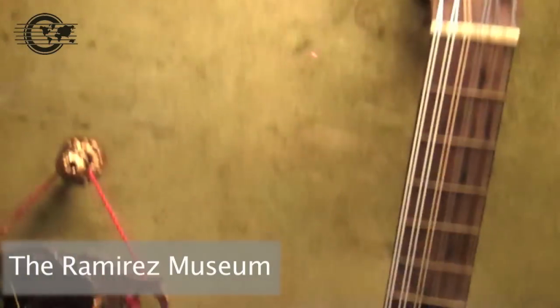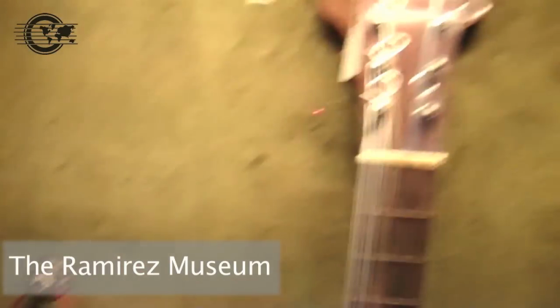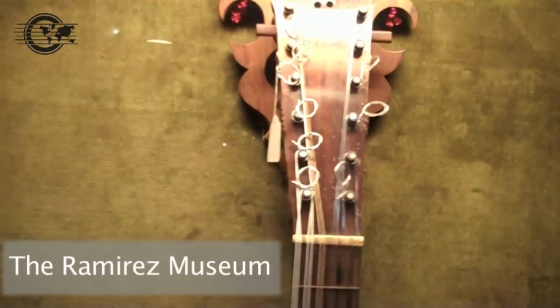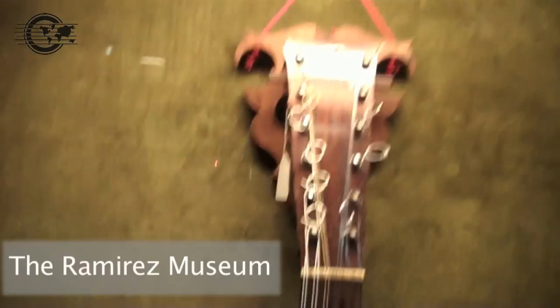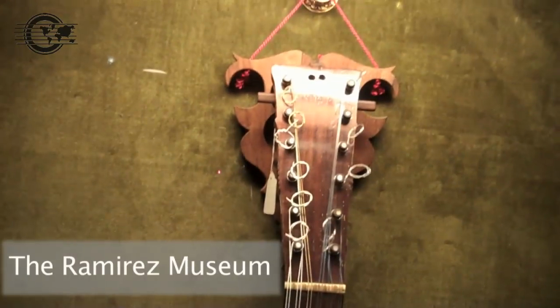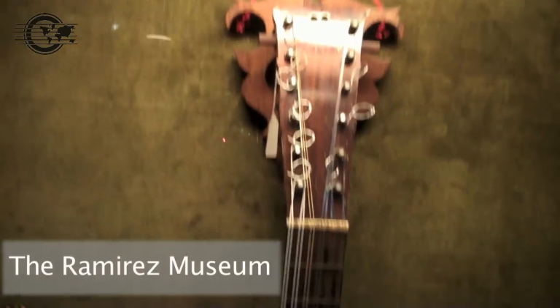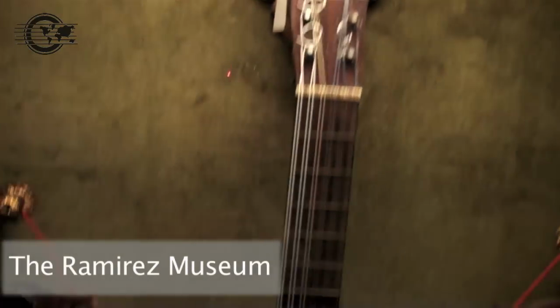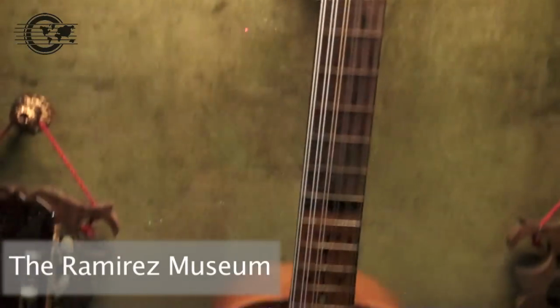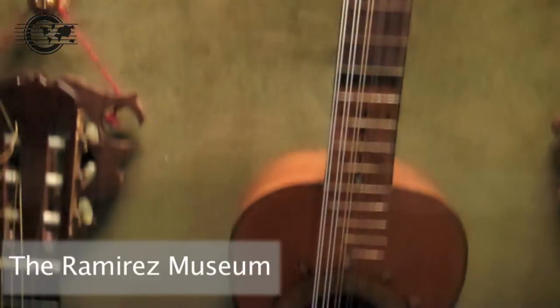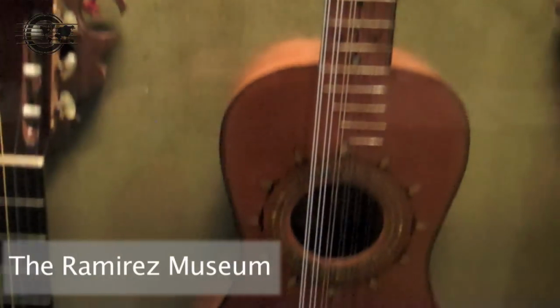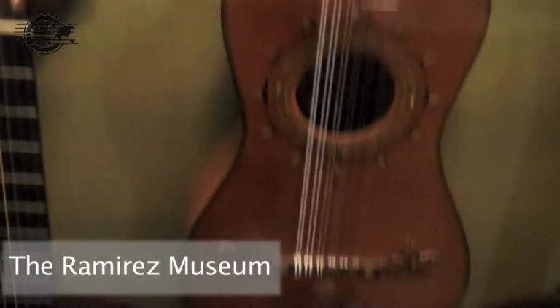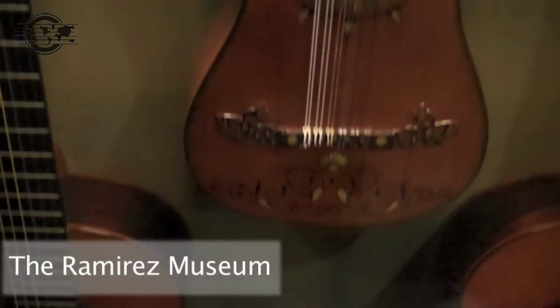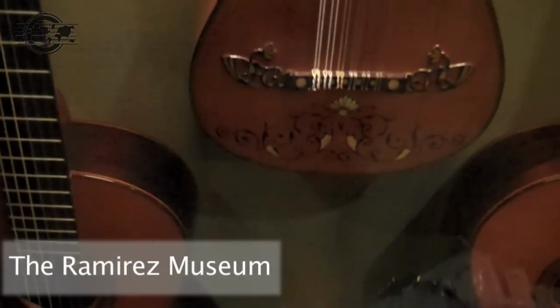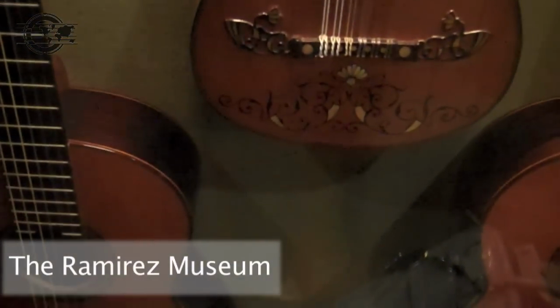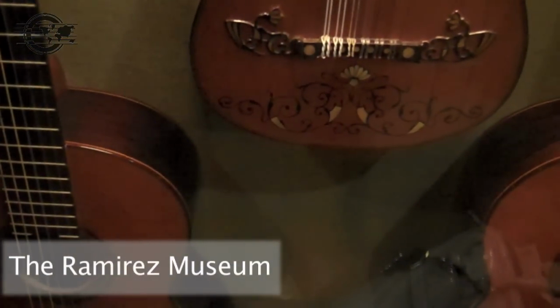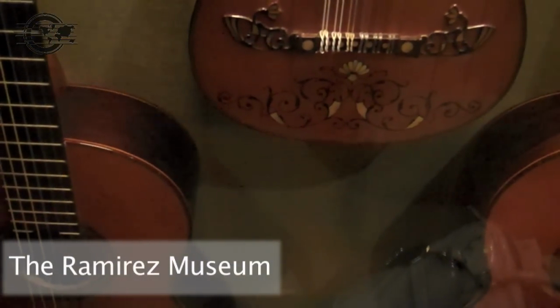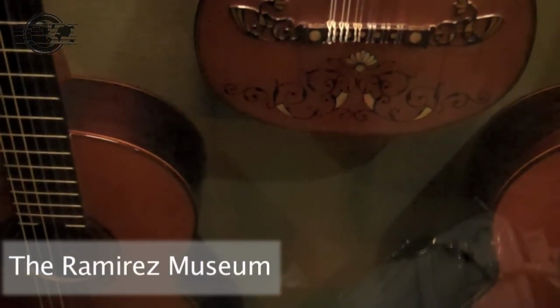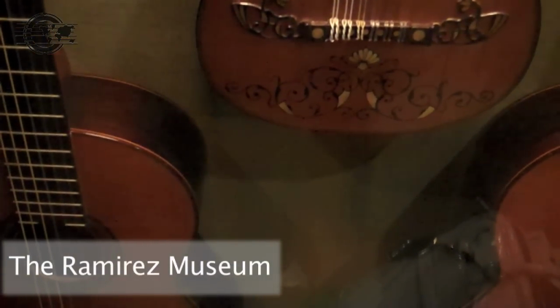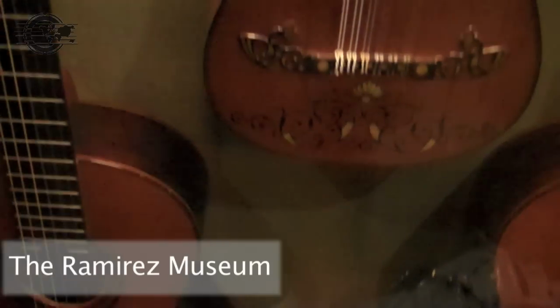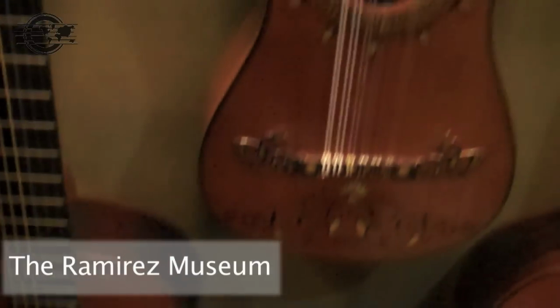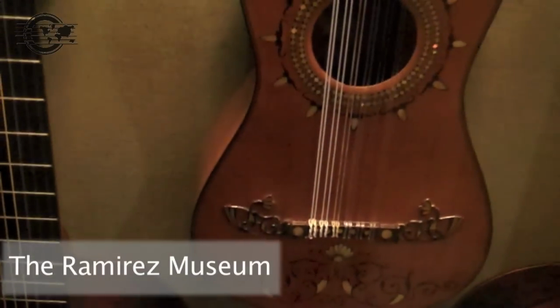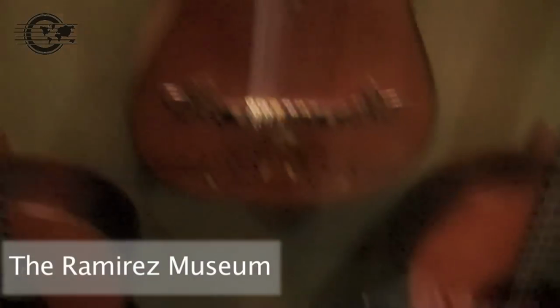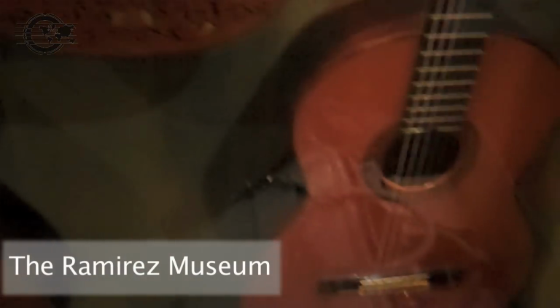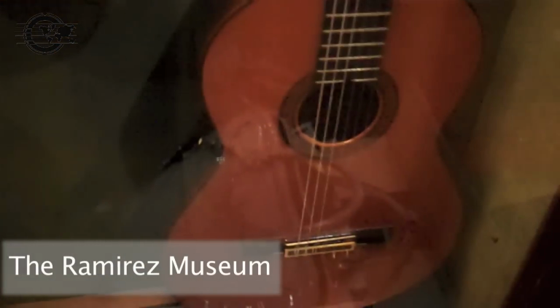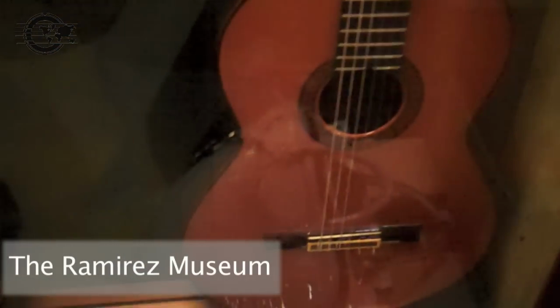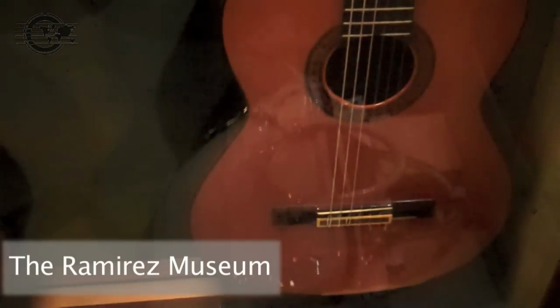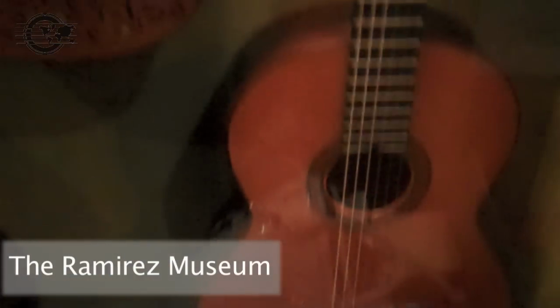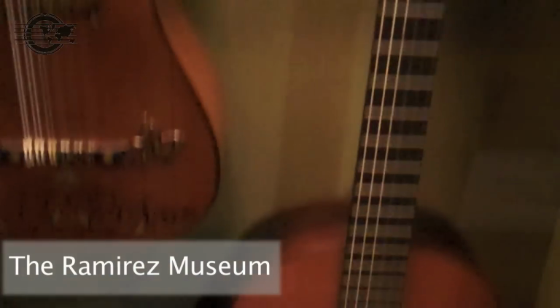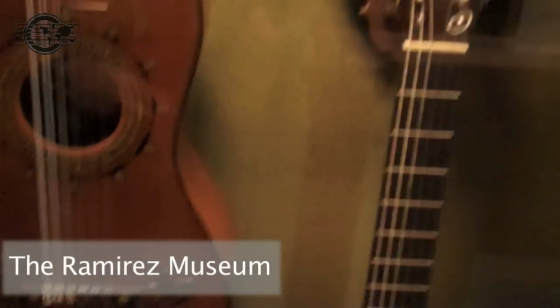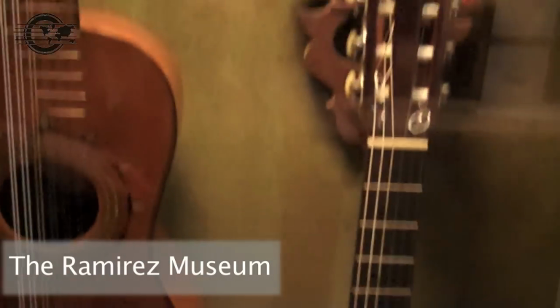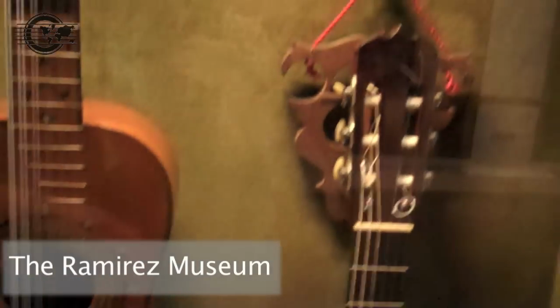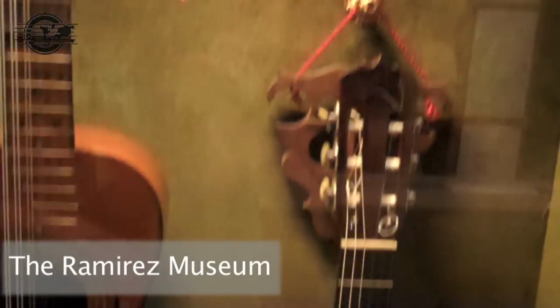This is a very cool looking guitar. Dionisio Guerra from 1785. Jose Ramirez the third — this one looks familiar.